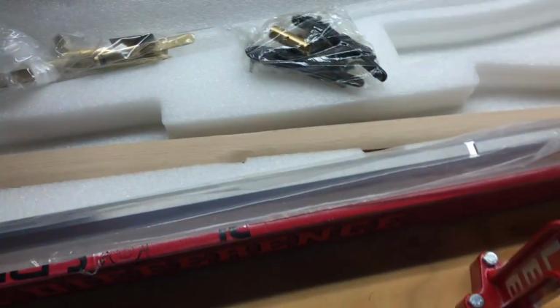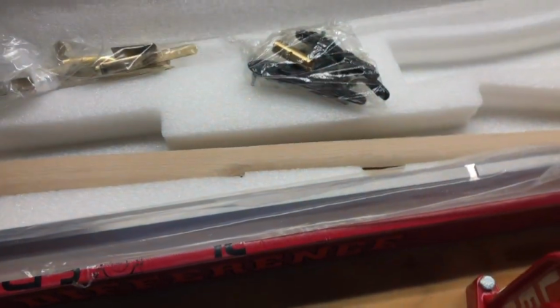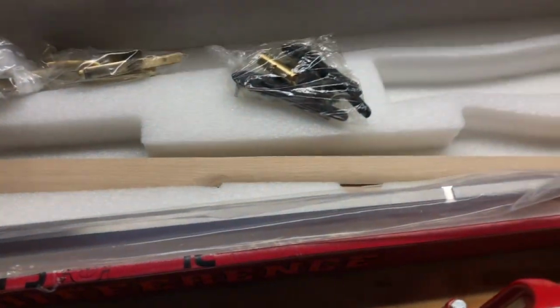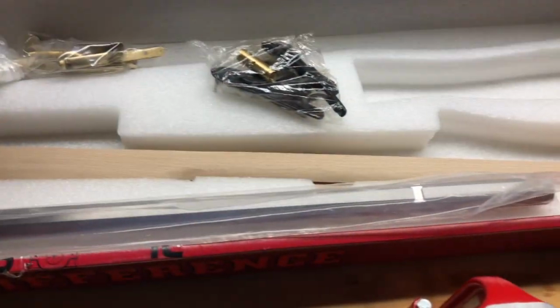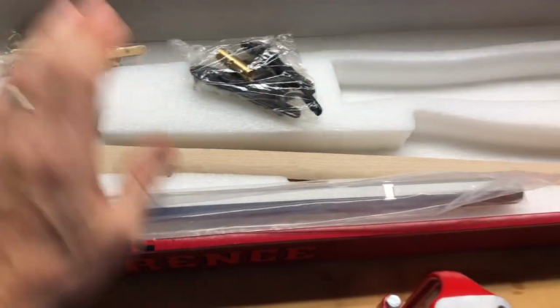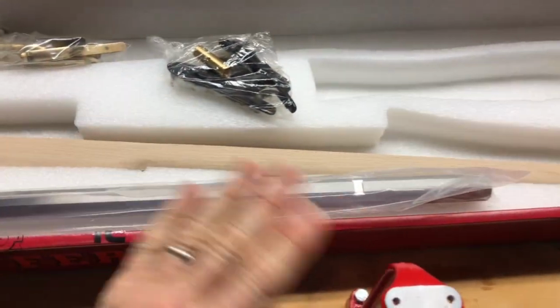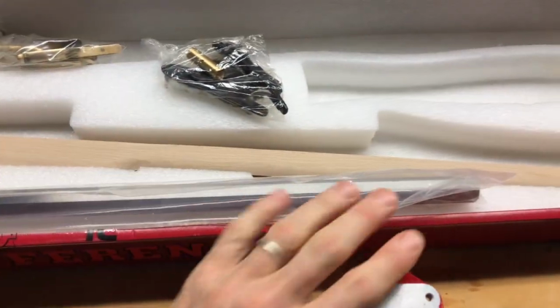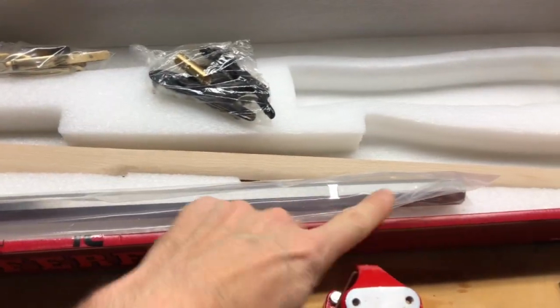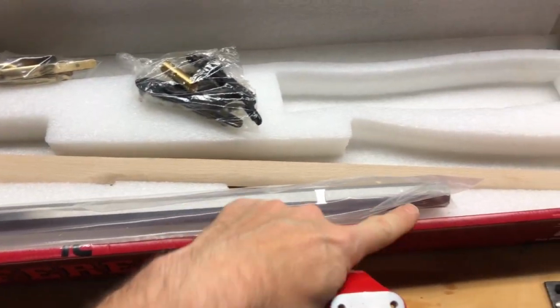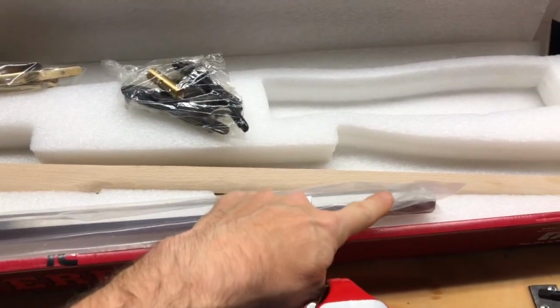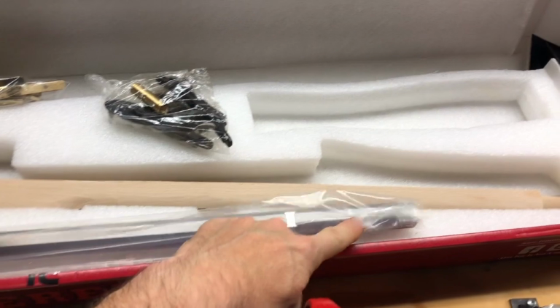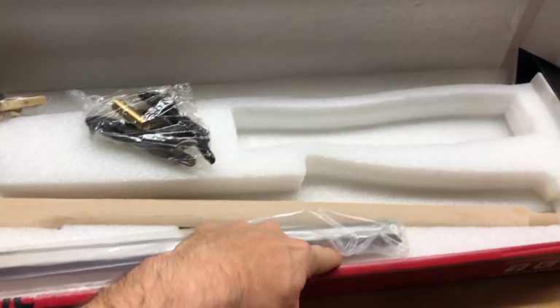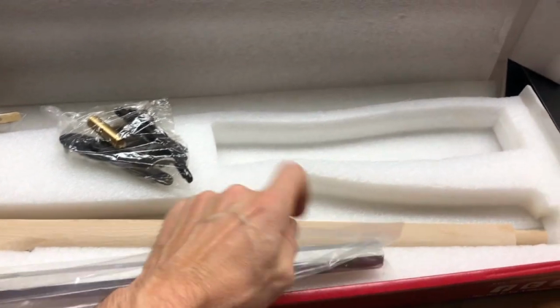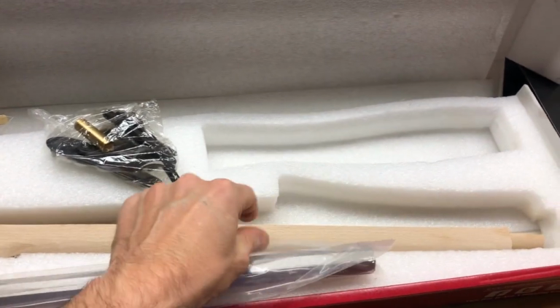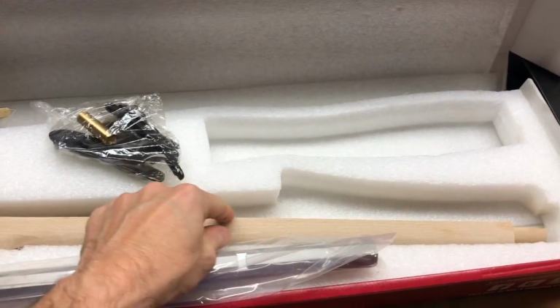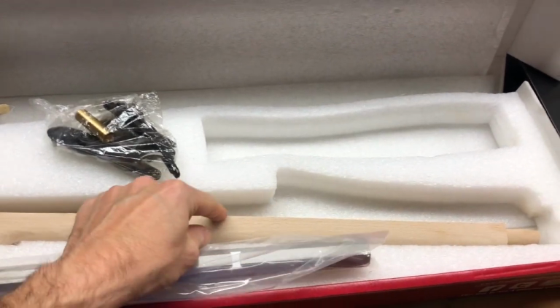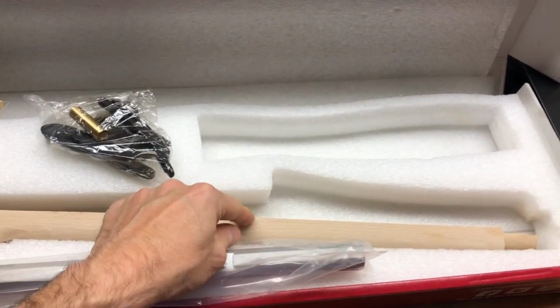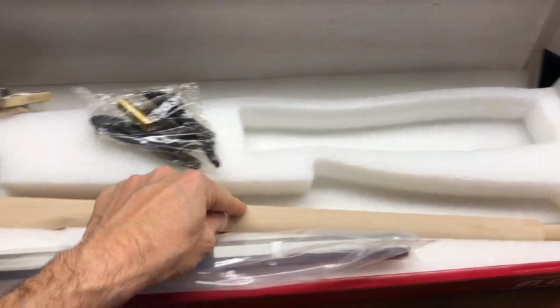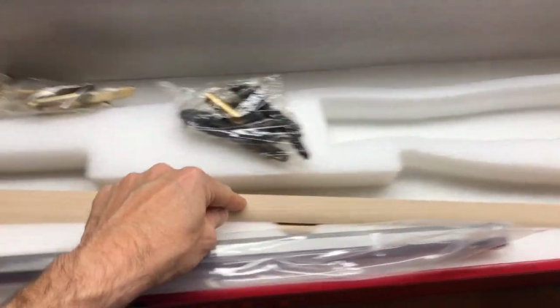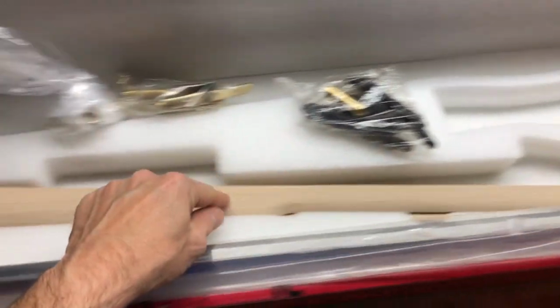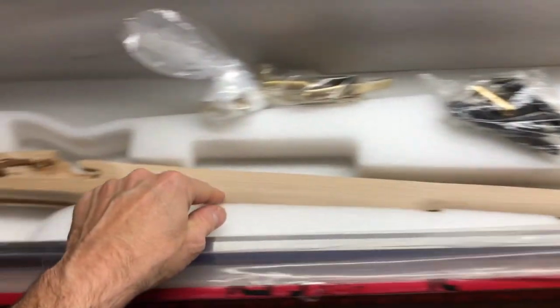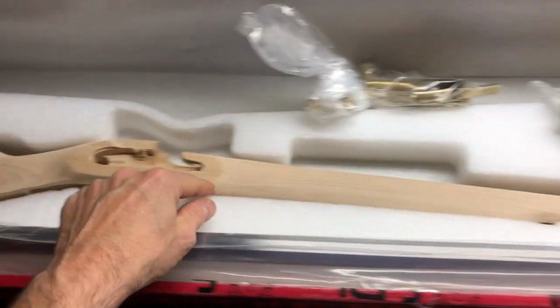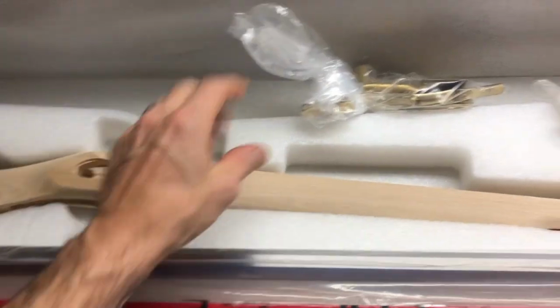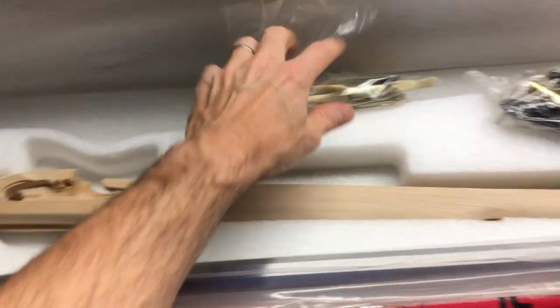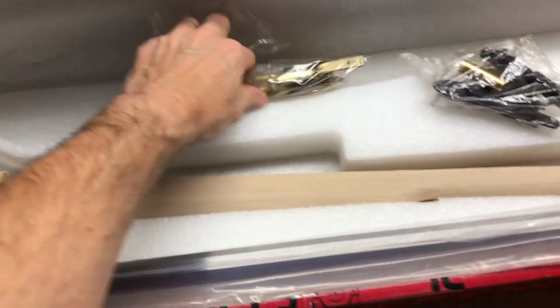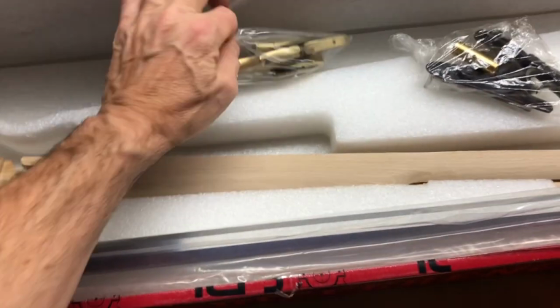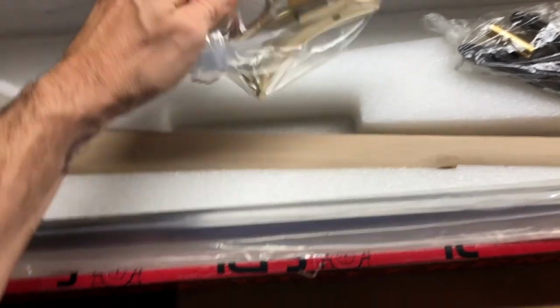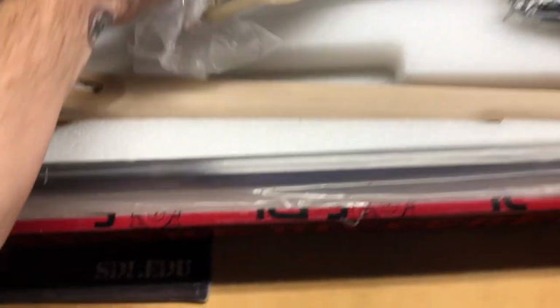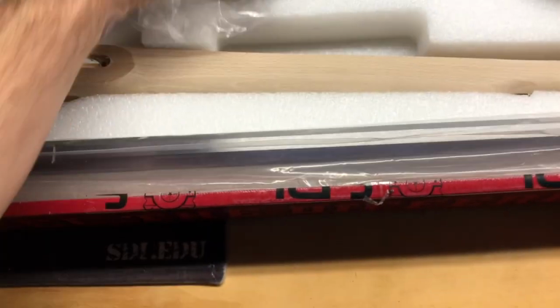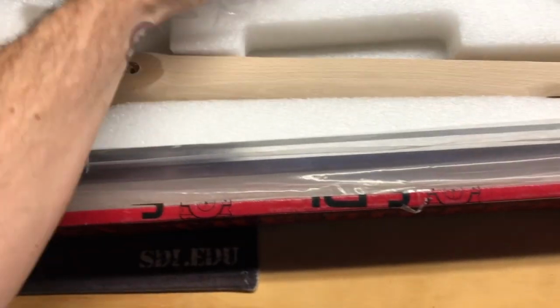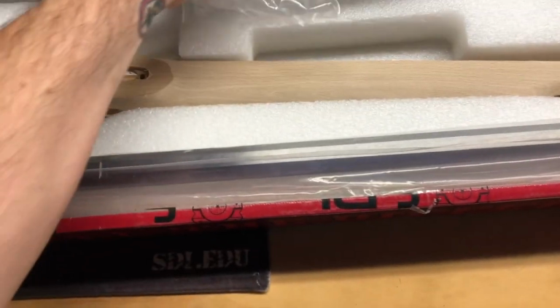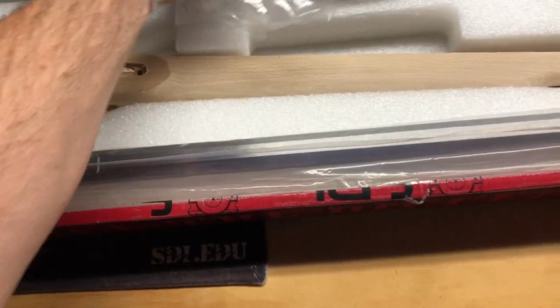I'm going to do this by hand rather than put it on a tripod, because this is kind of a long picture. Here are the brass parts.